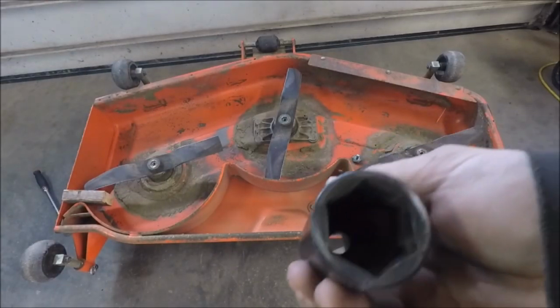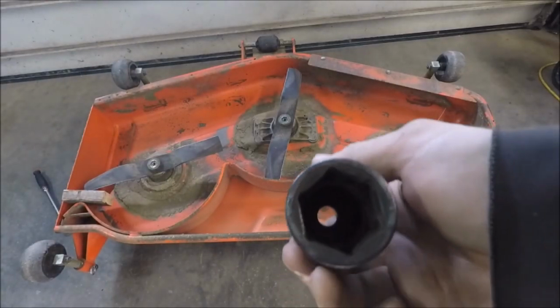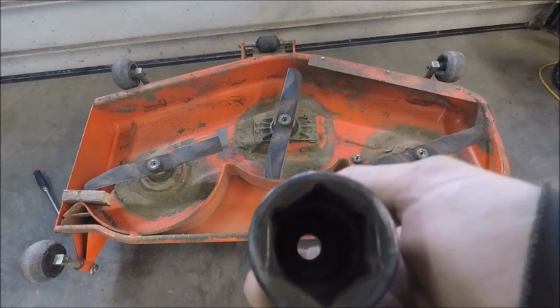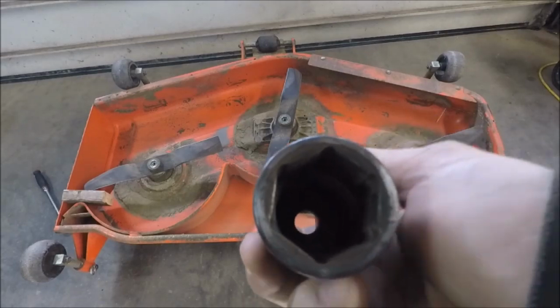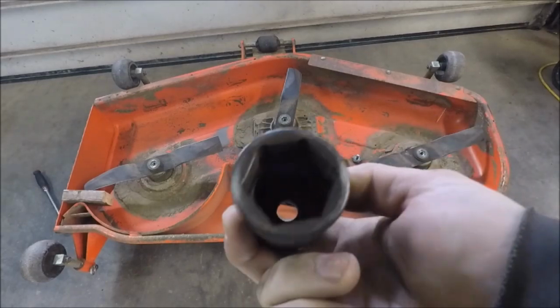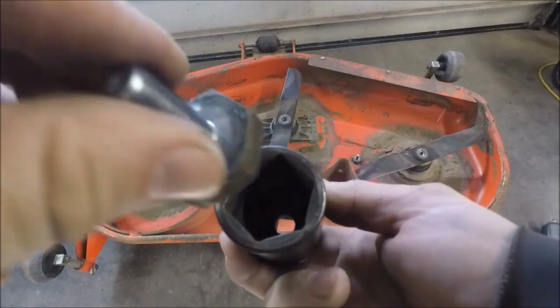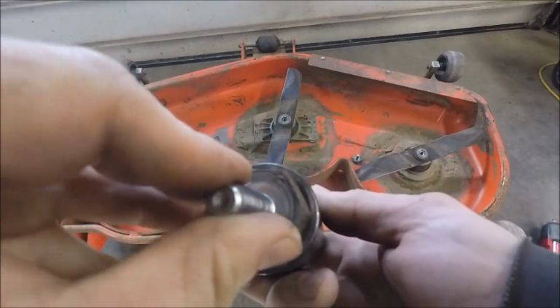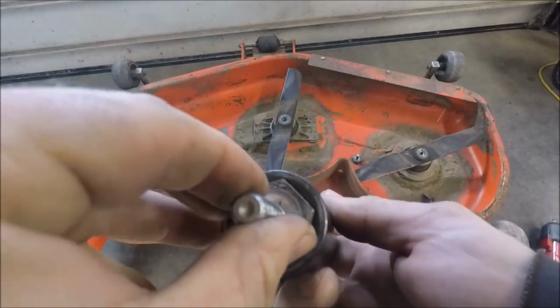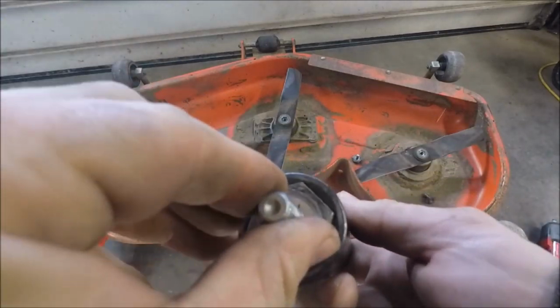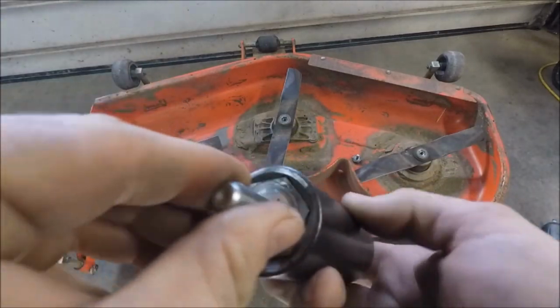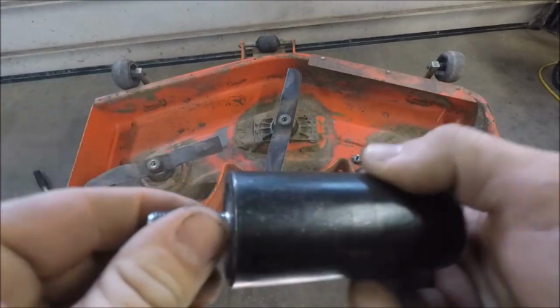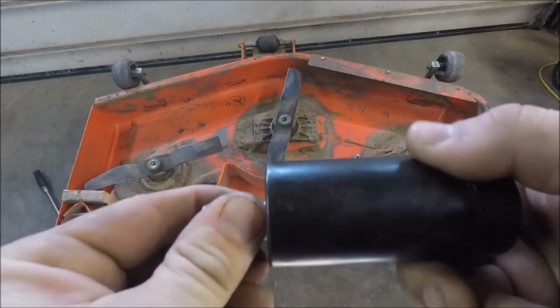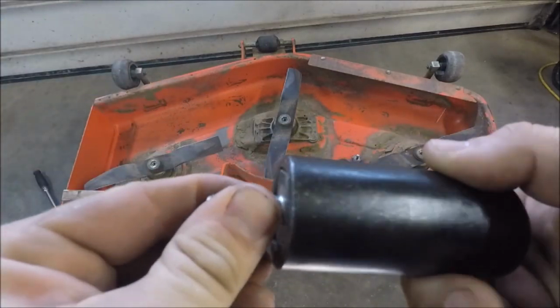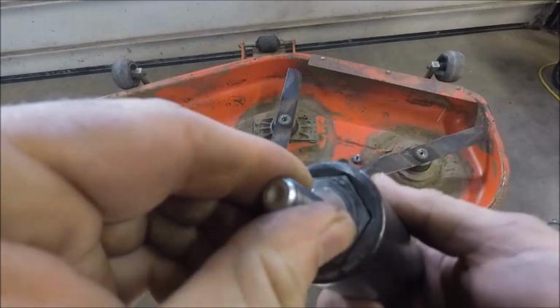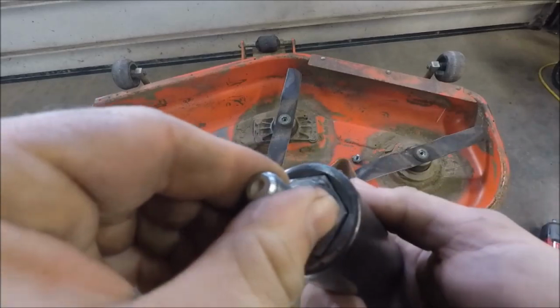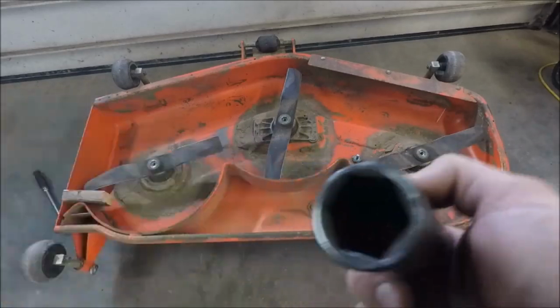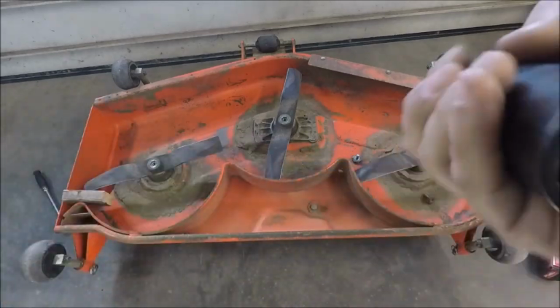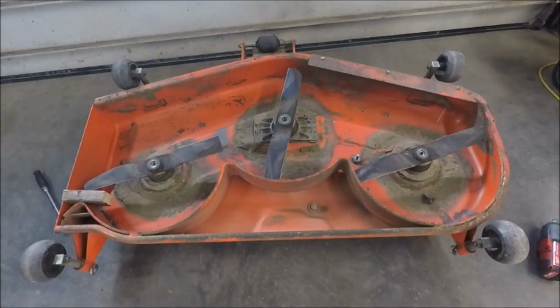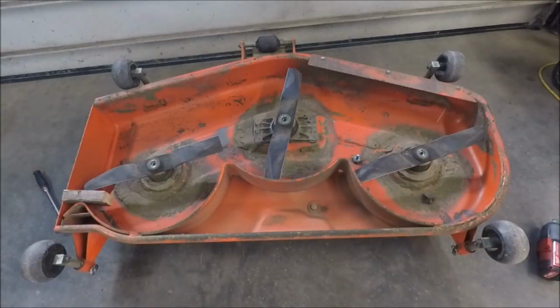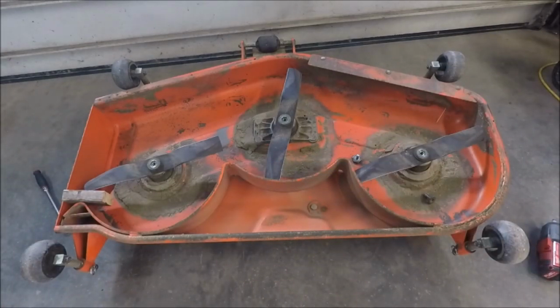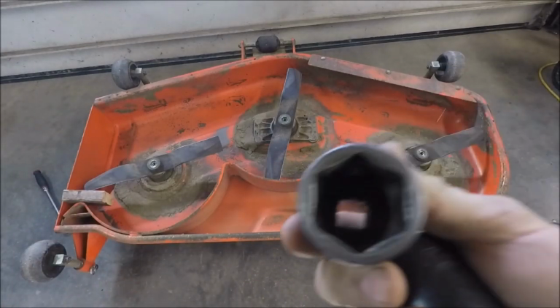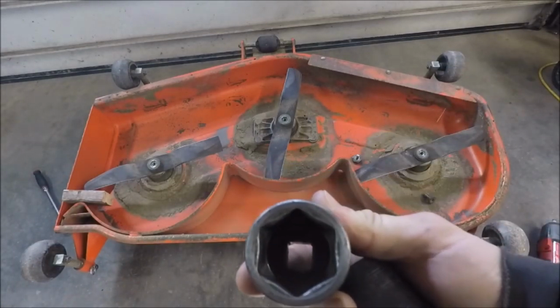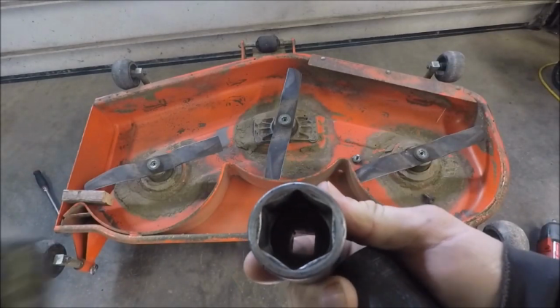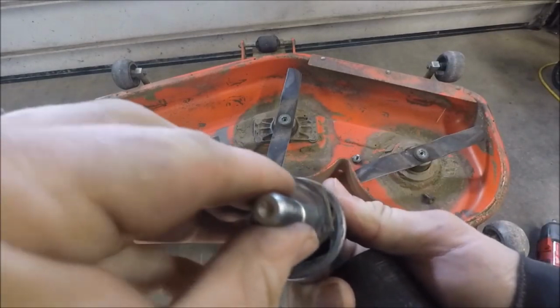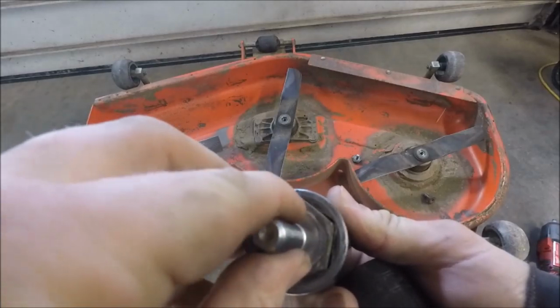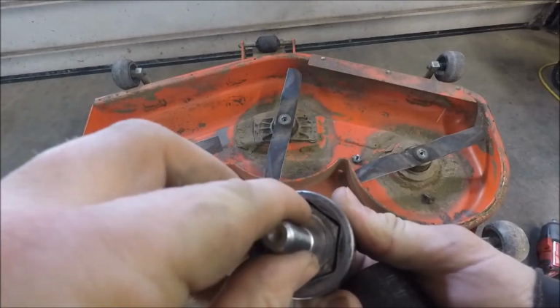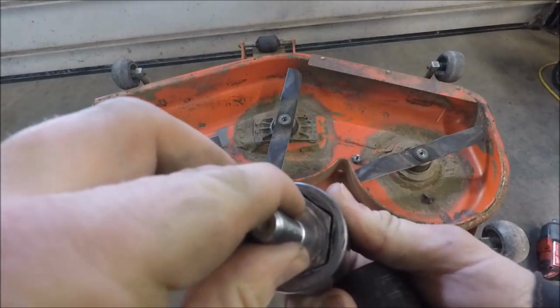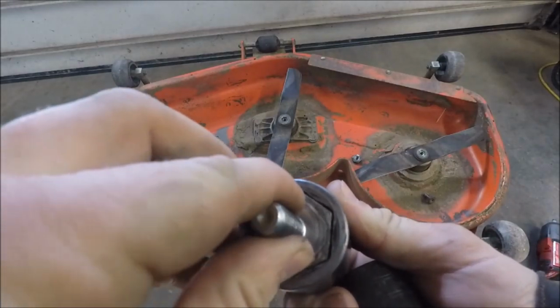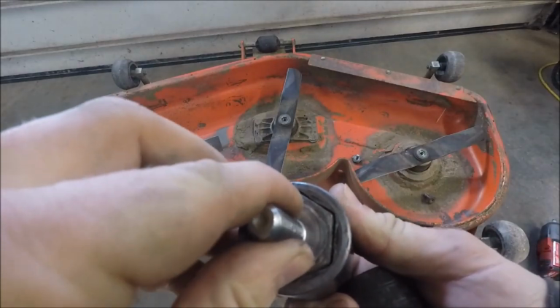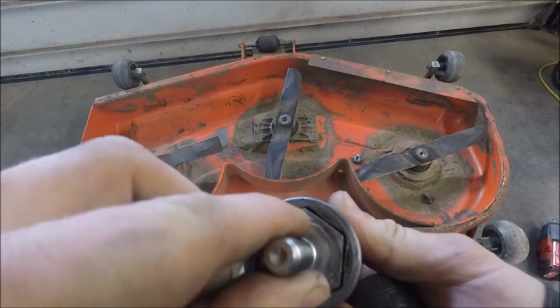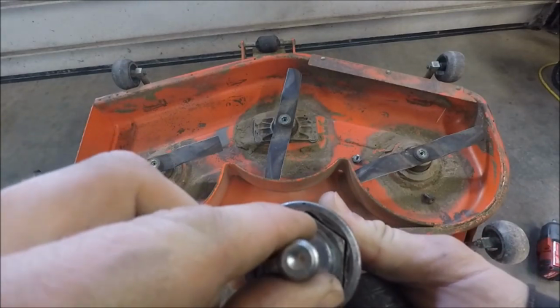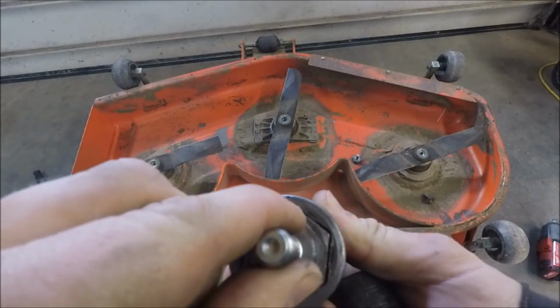This is the 30mm socket — you can see how the bolt fits in it. This is the inch and 3/16; you can see how the bolt fits in it. It's just barely loose in there.